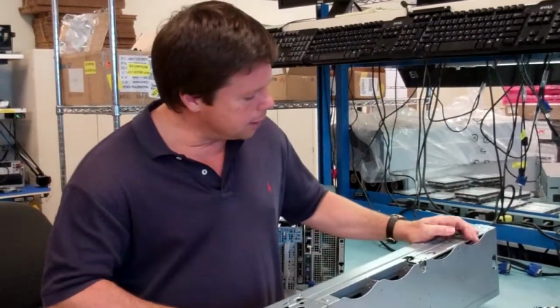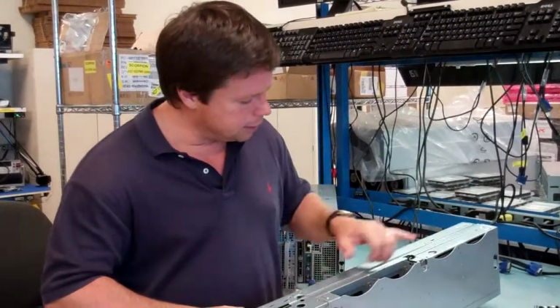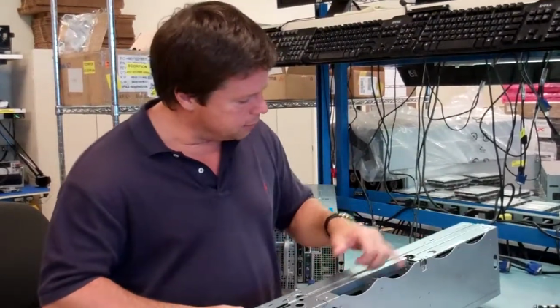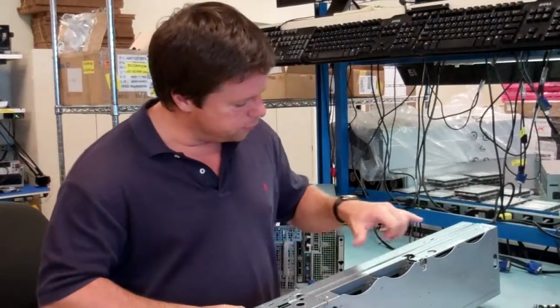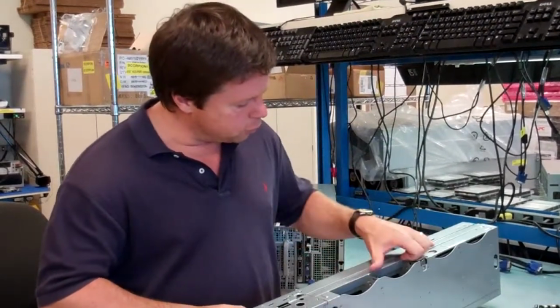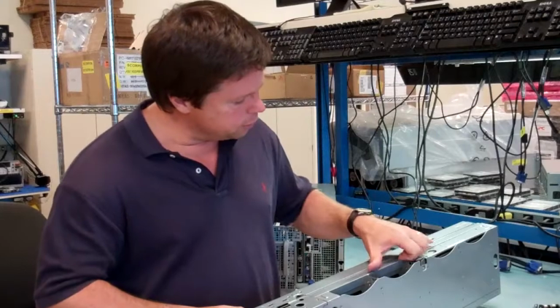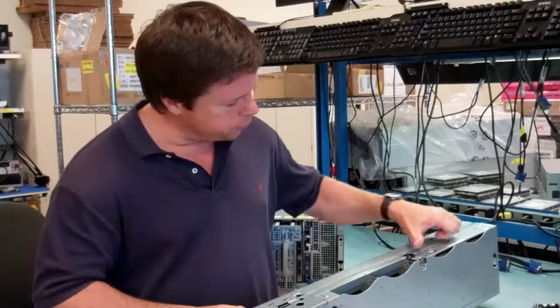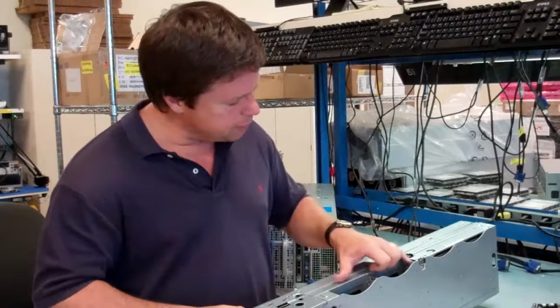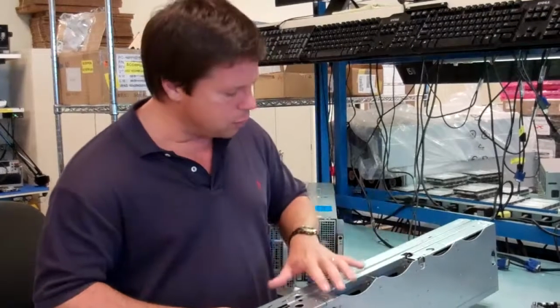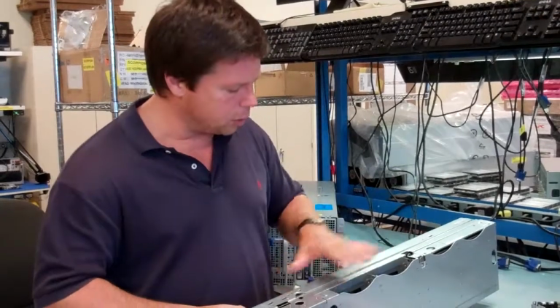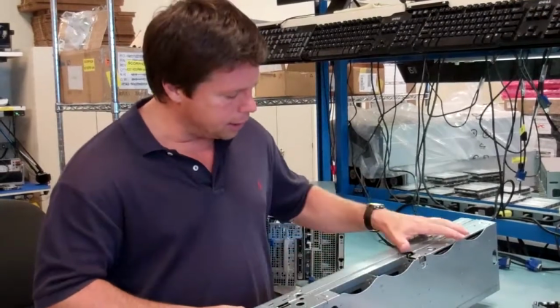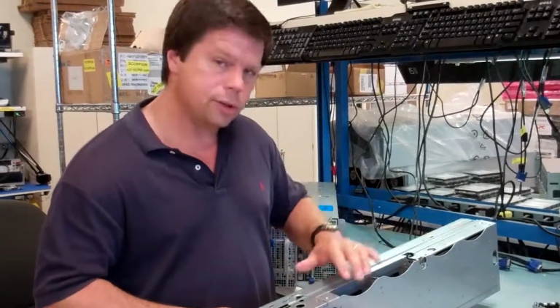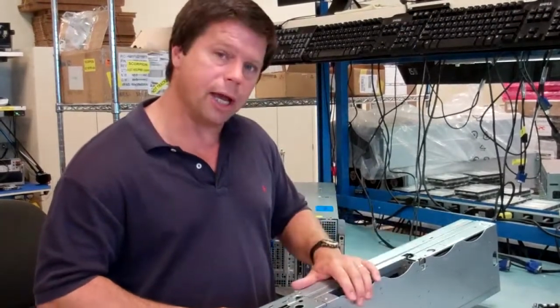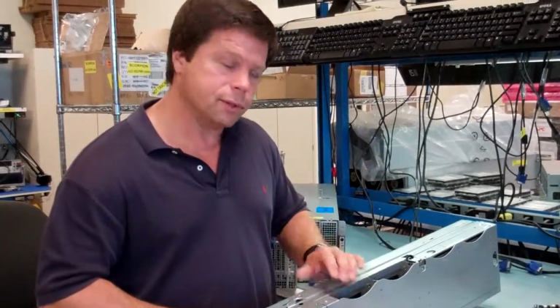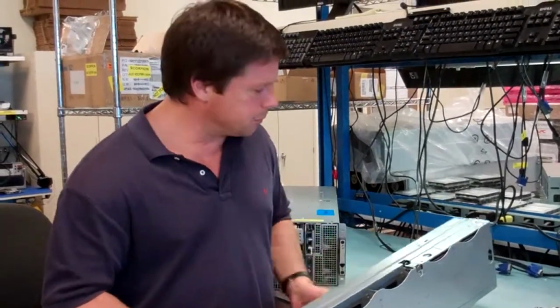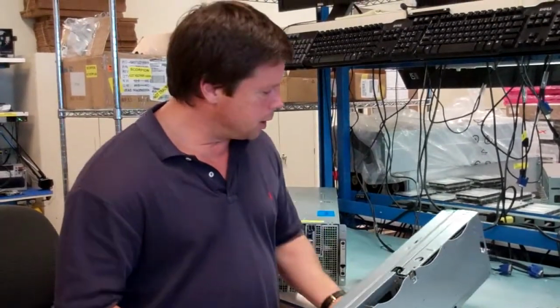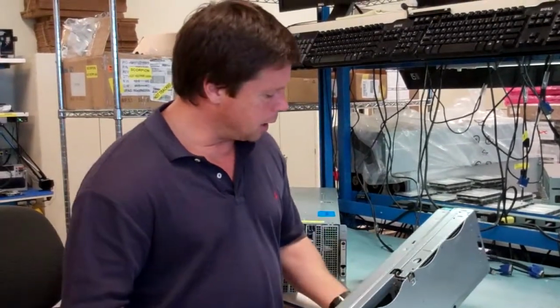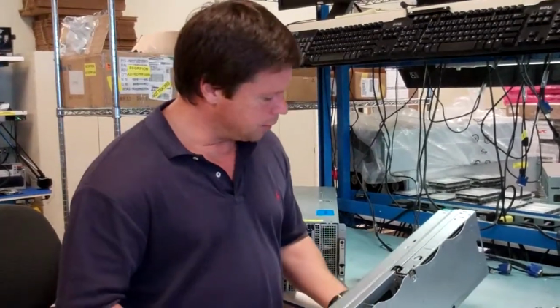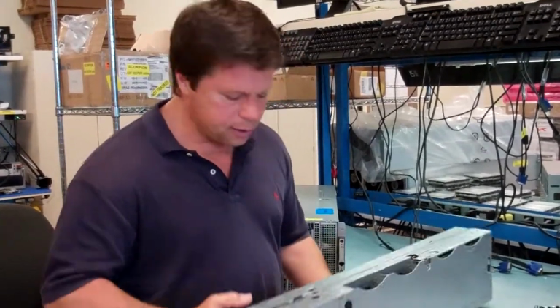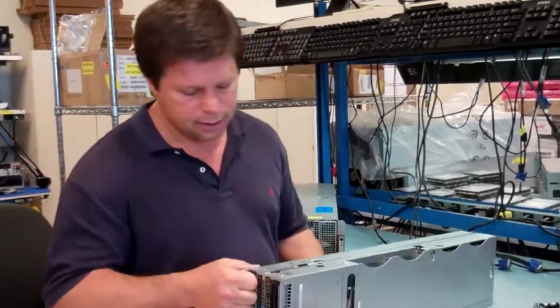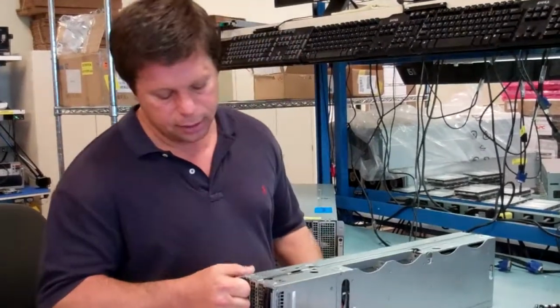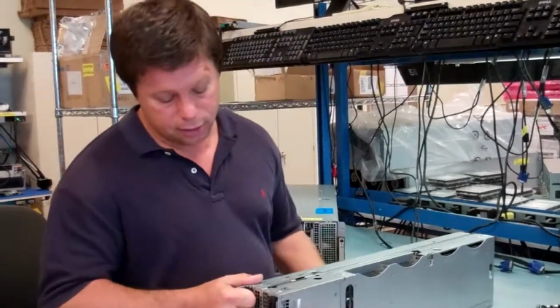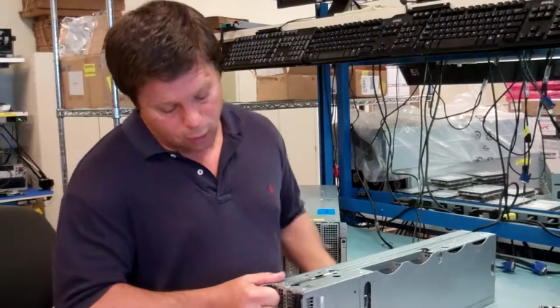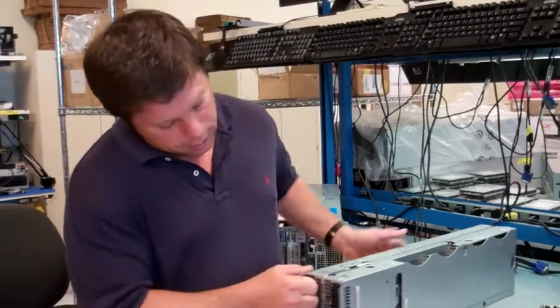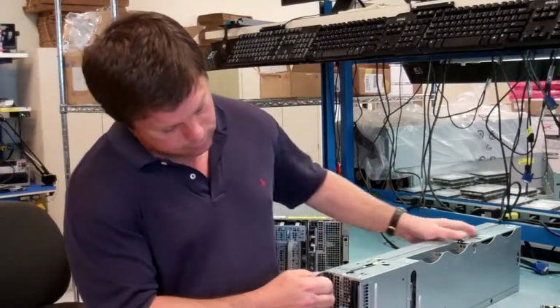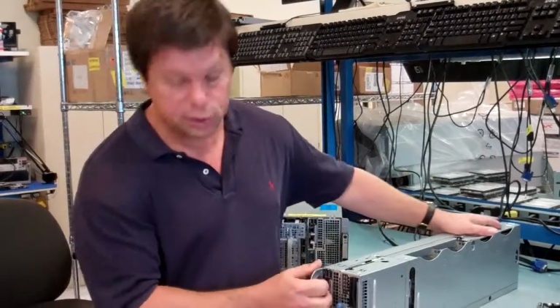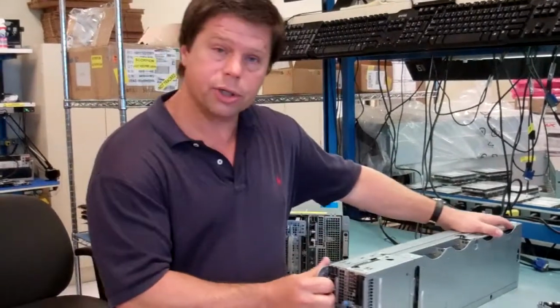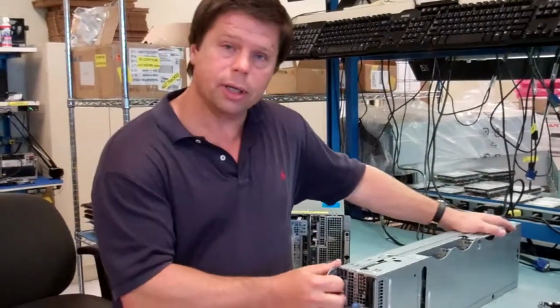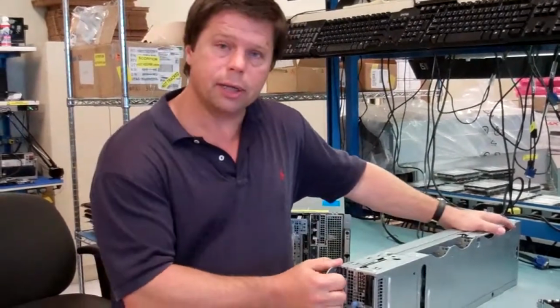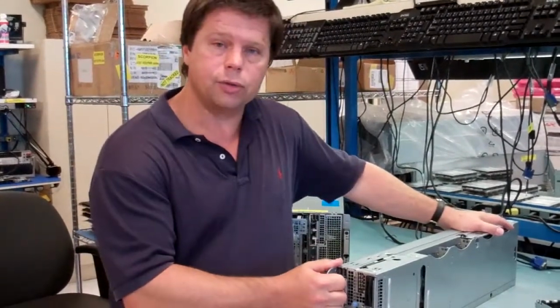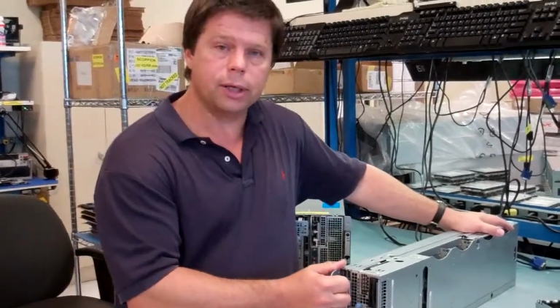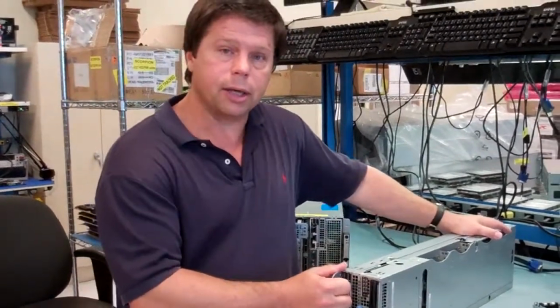We have four 3.5-inch drives or eight 2.5-inch drives. And that is the double-wide with storage, the 8220X.